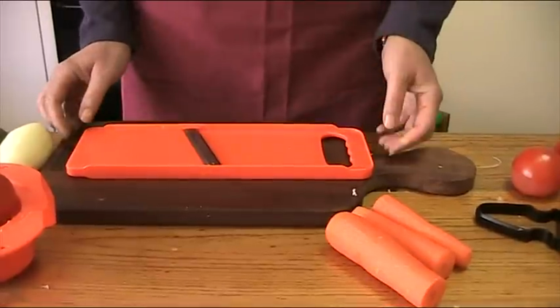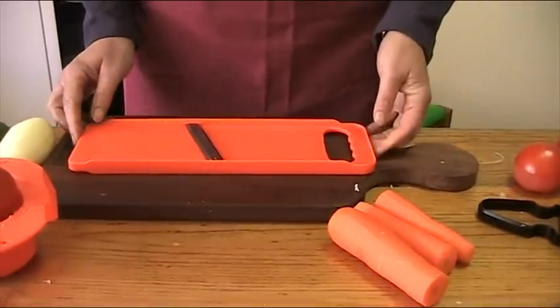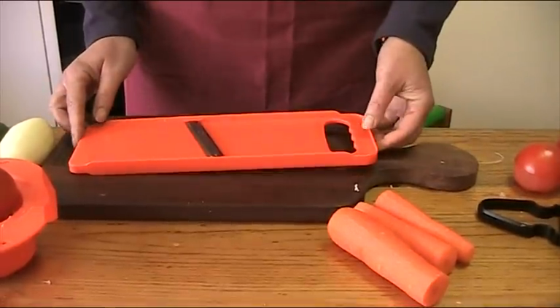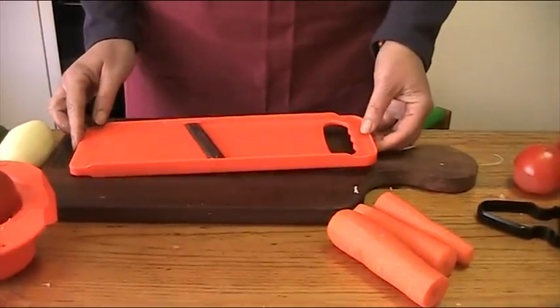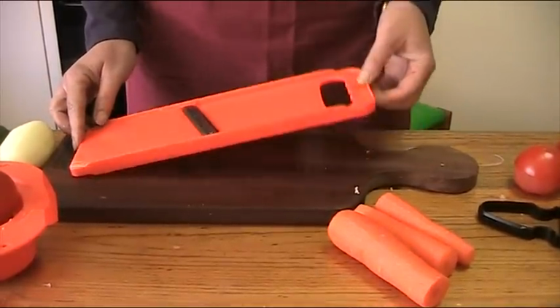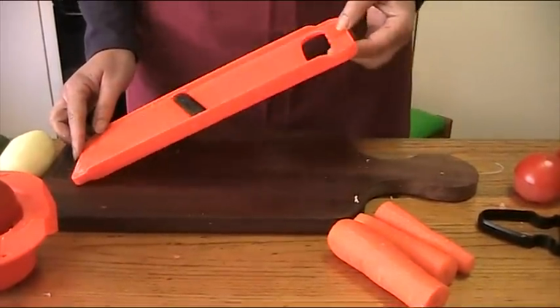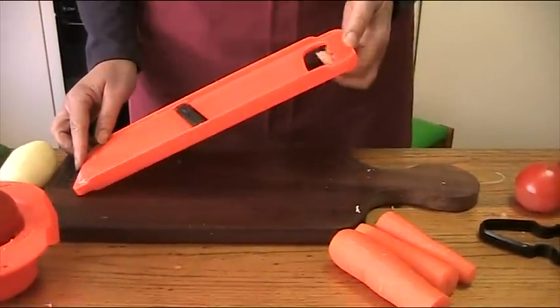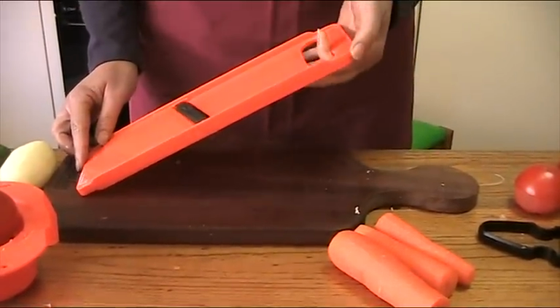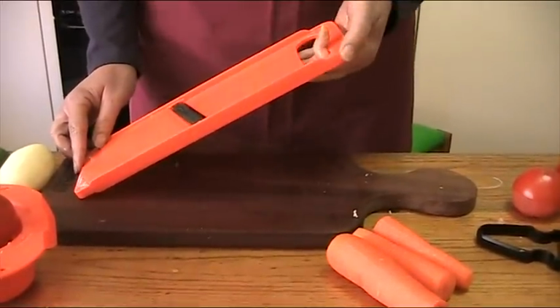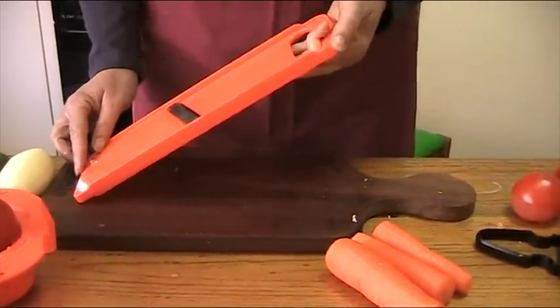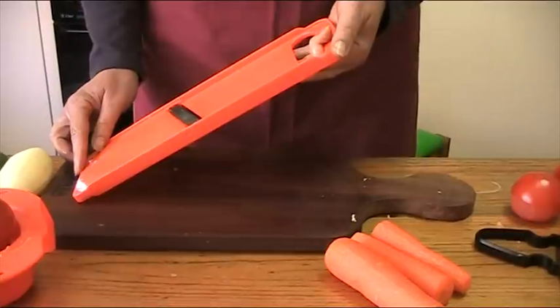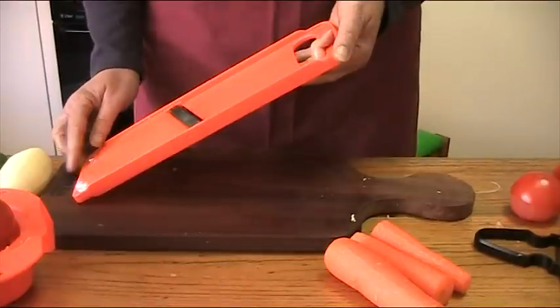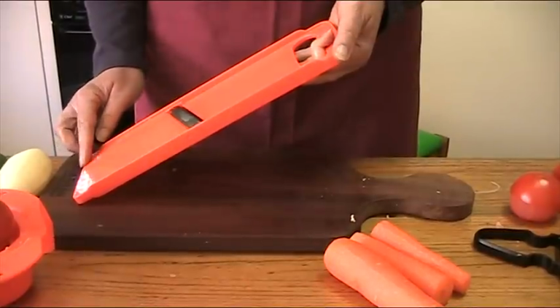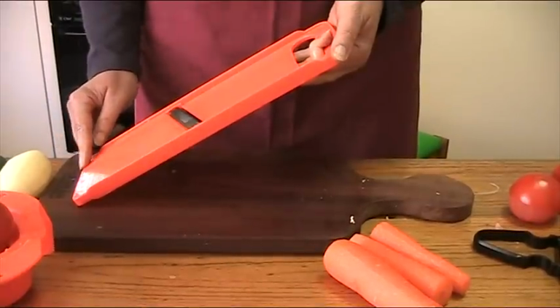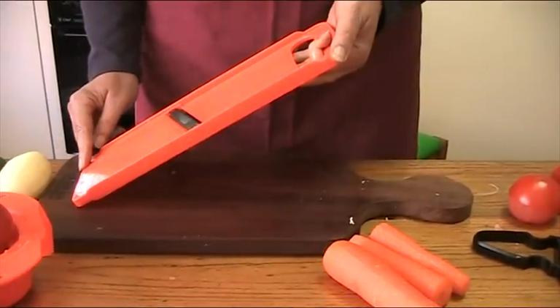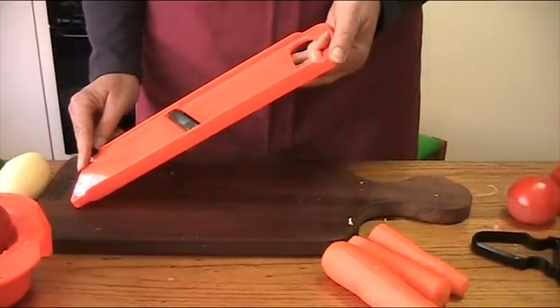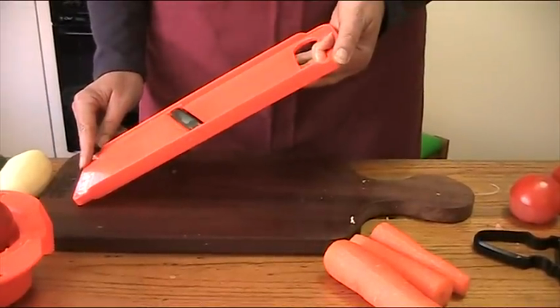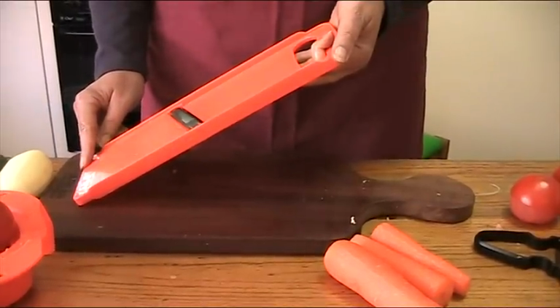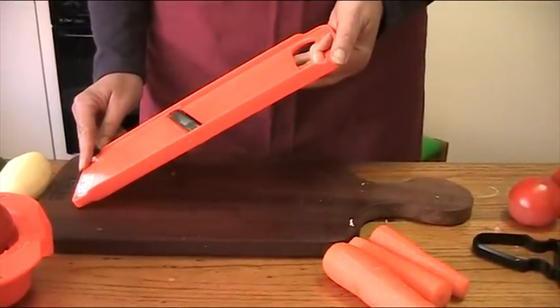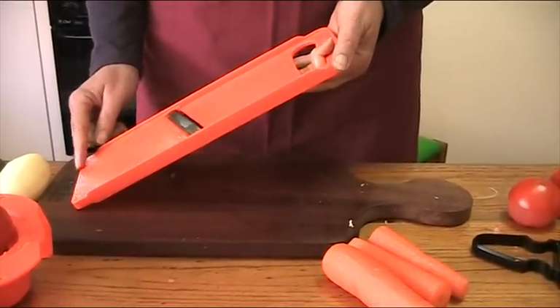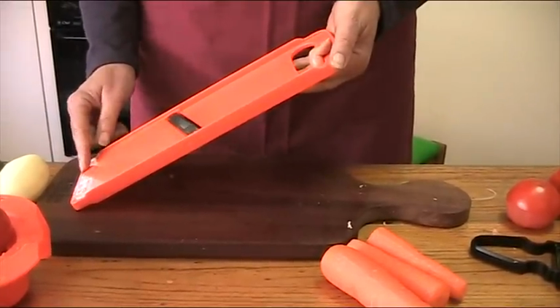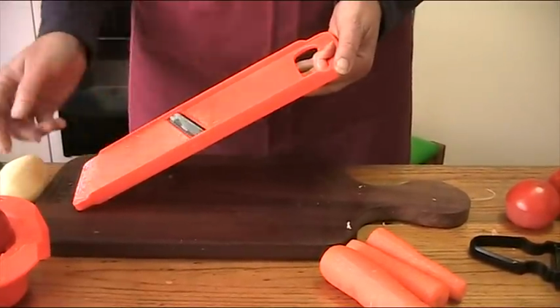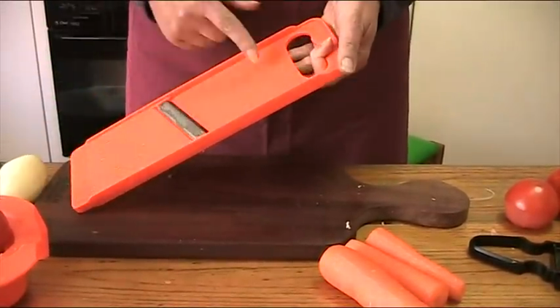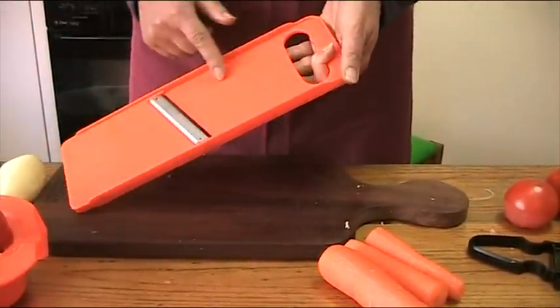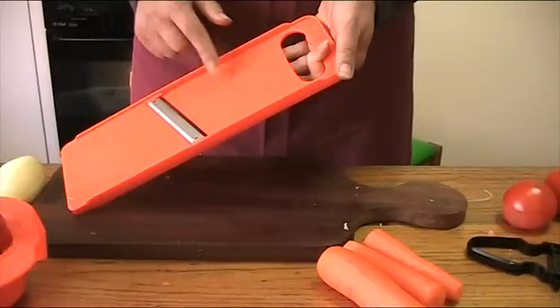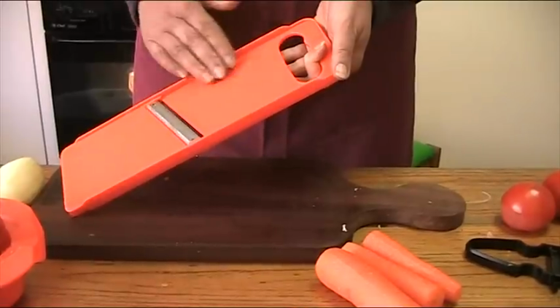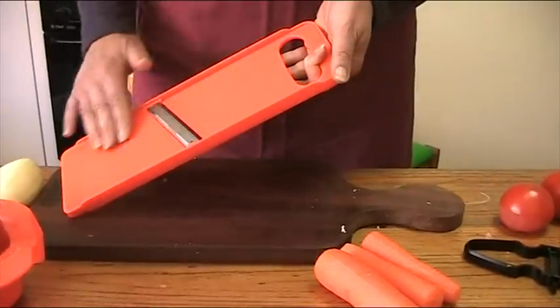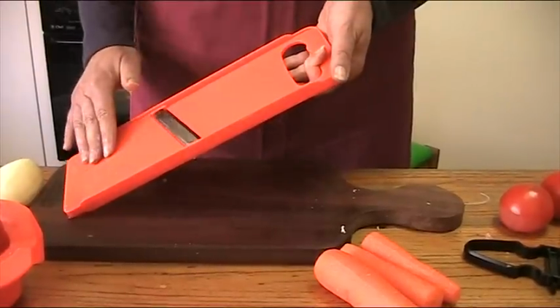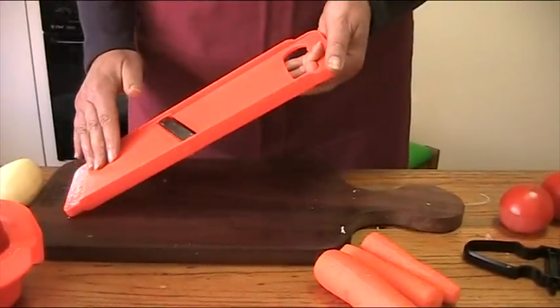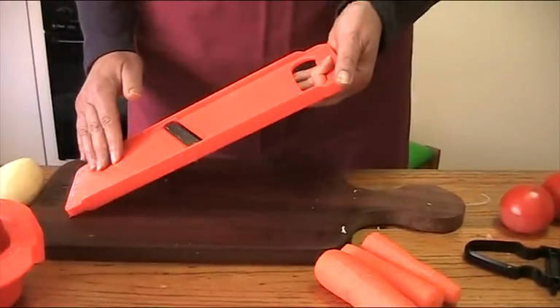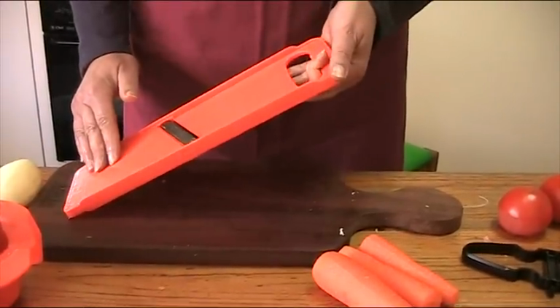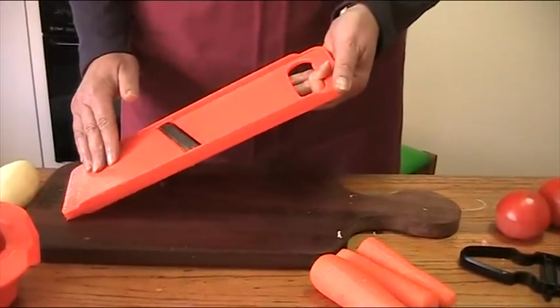To use the flat slices, lift the board with the end resting on your table or over a bowl. It's a good idea to wet the surface to allow your vegetable to slide.